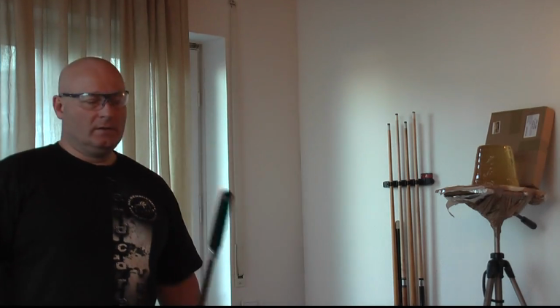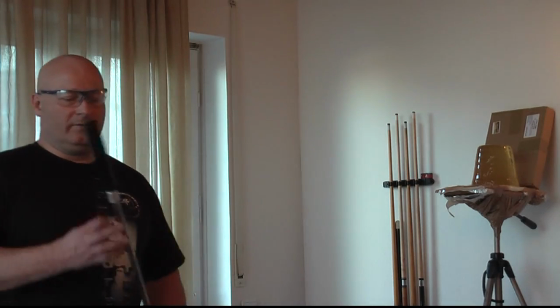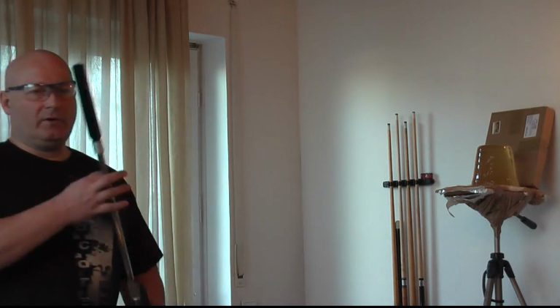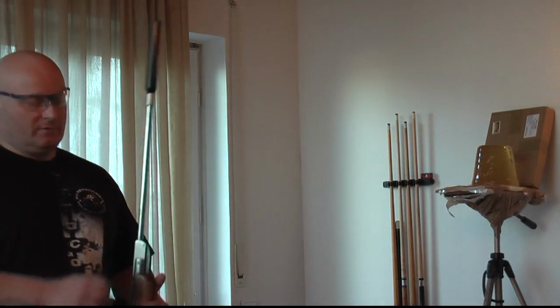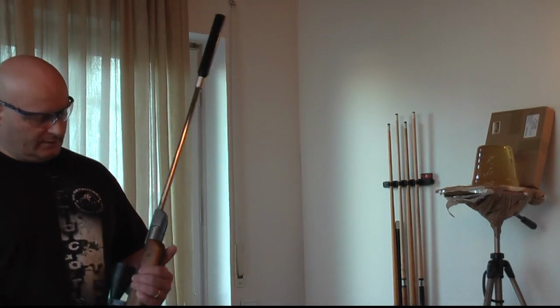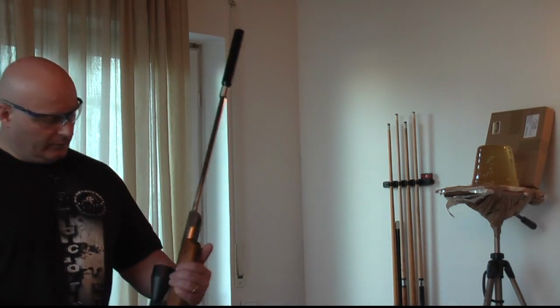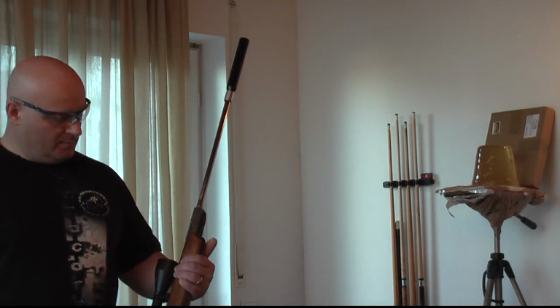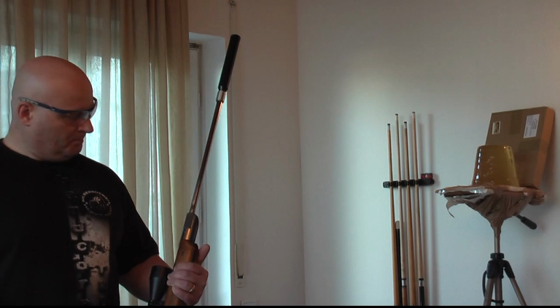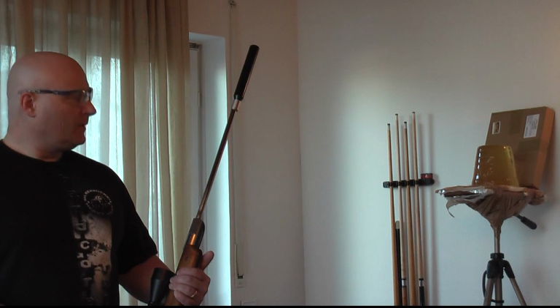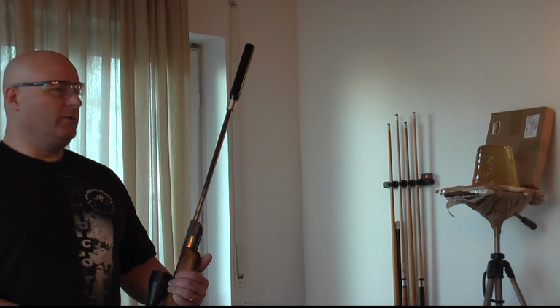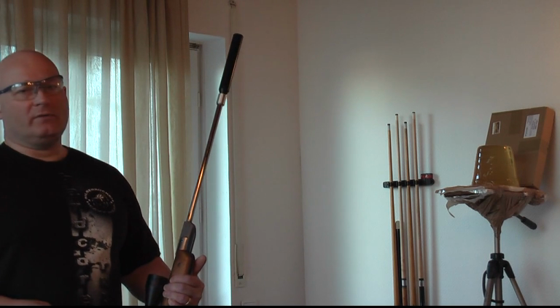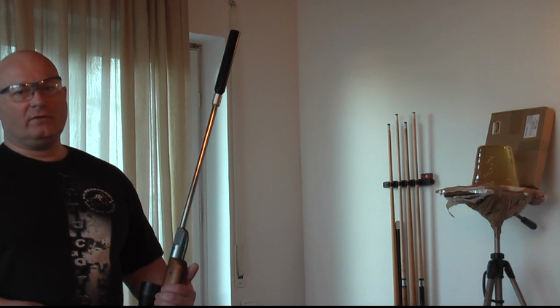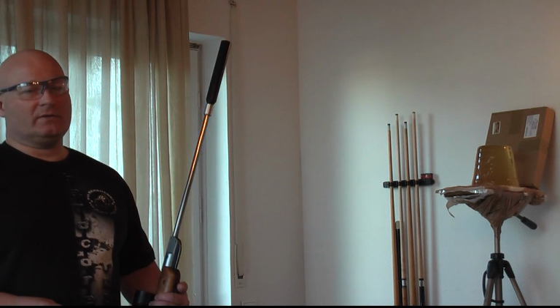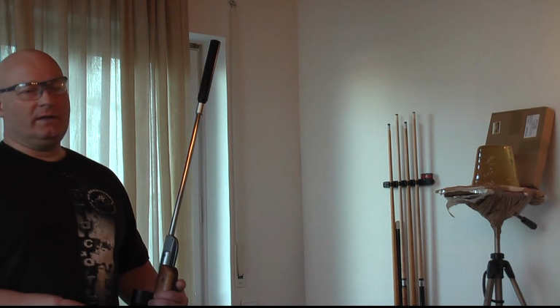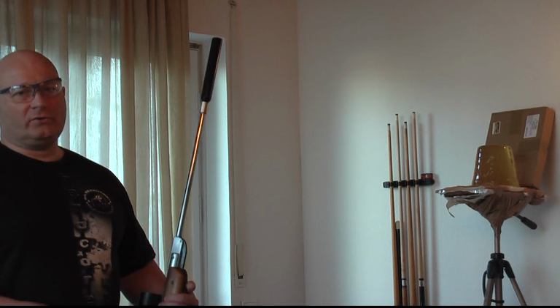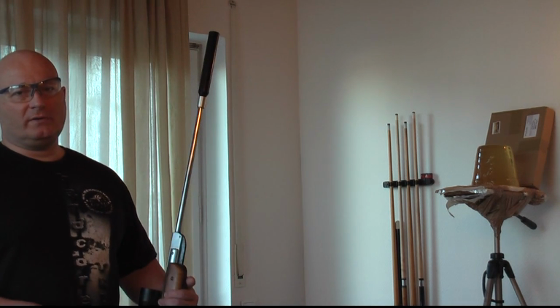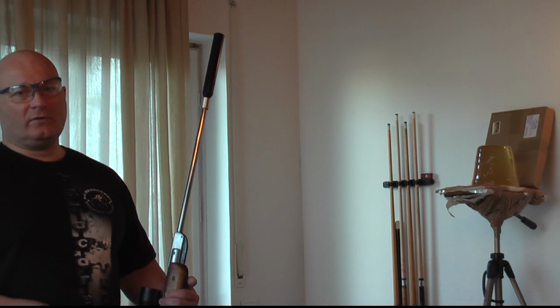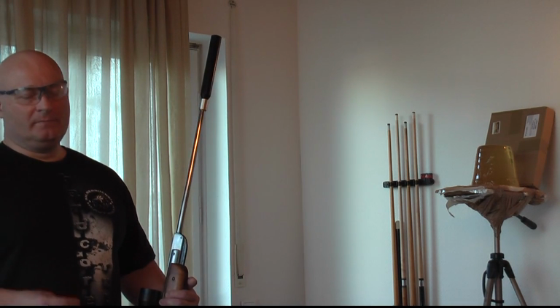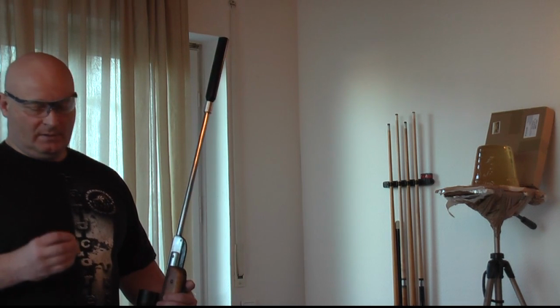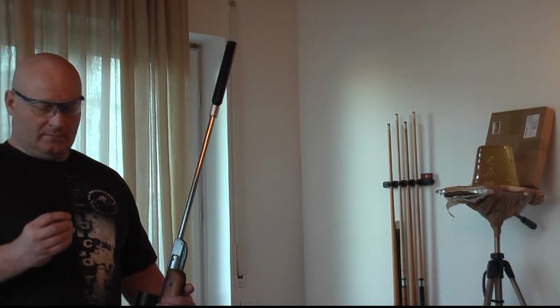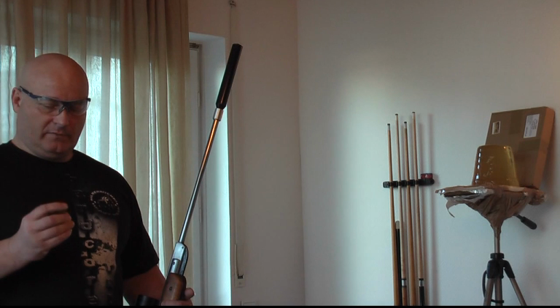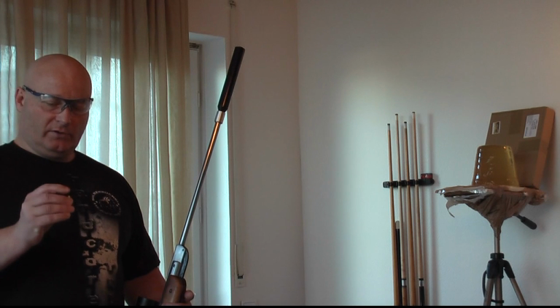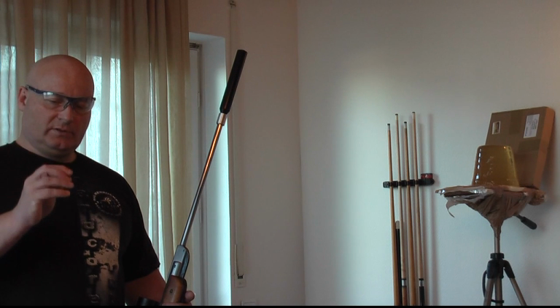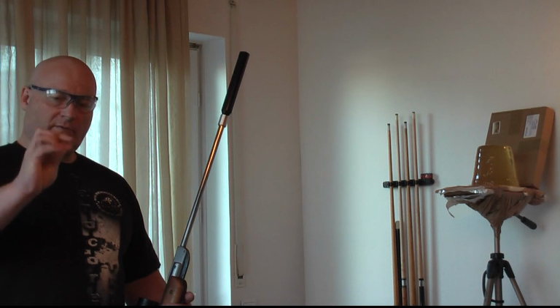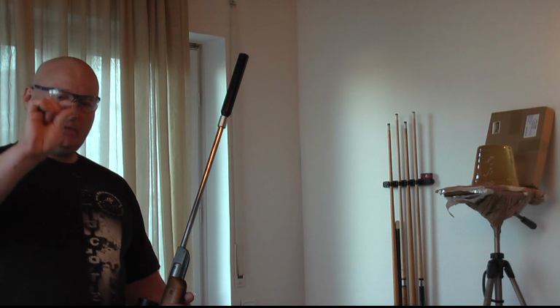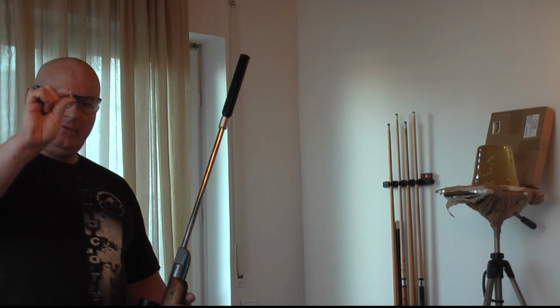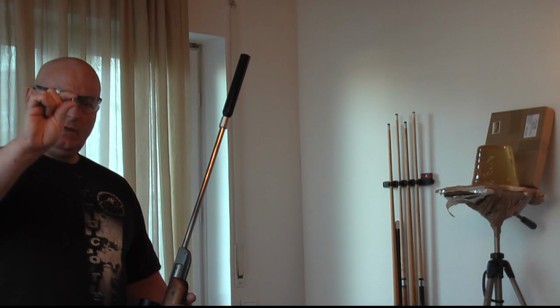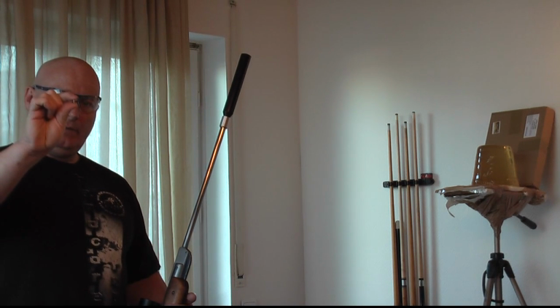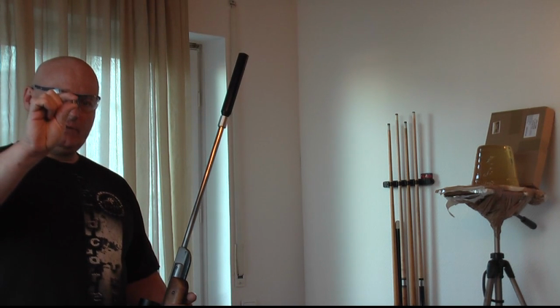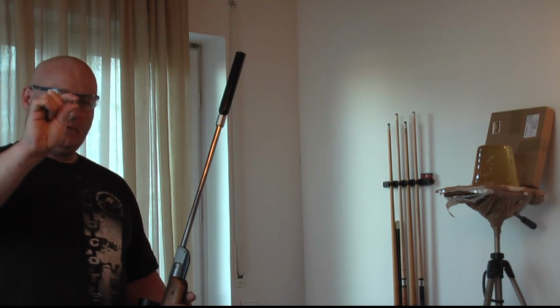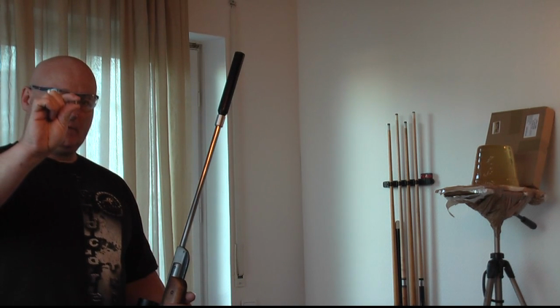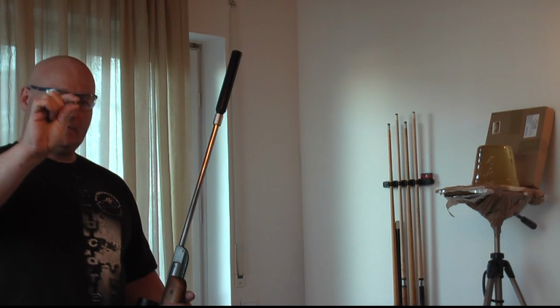First we're going to test this air rifle. We have to do this indoors because it's illegal to shoot with this outdoors, and we're going to use very specific high penetration ballistic panels for this.